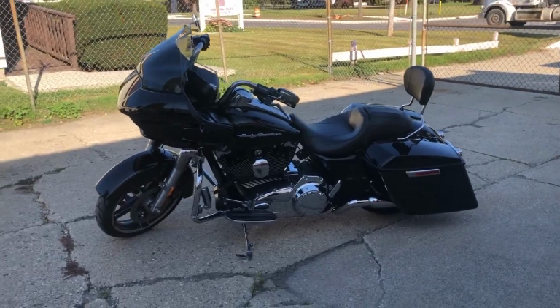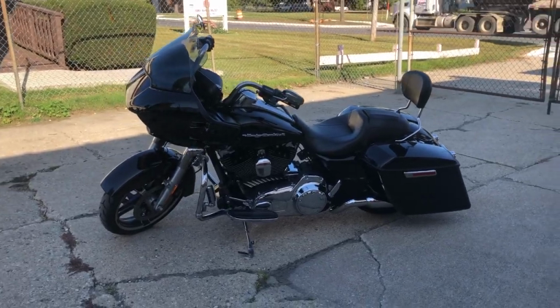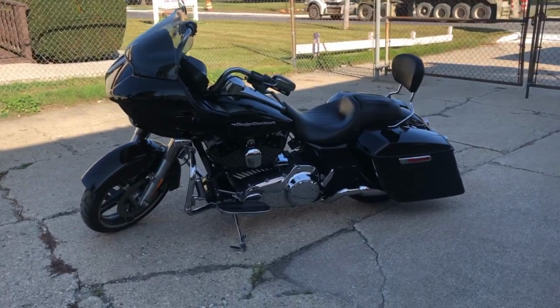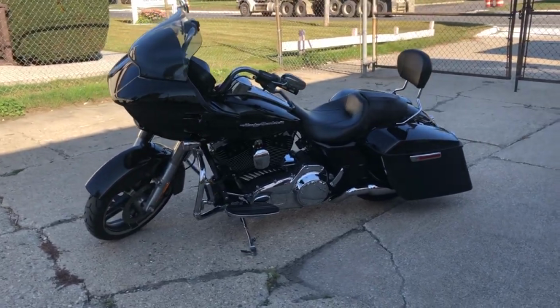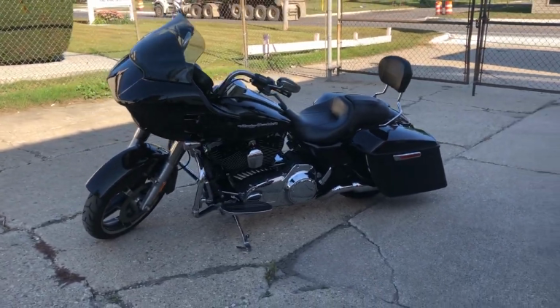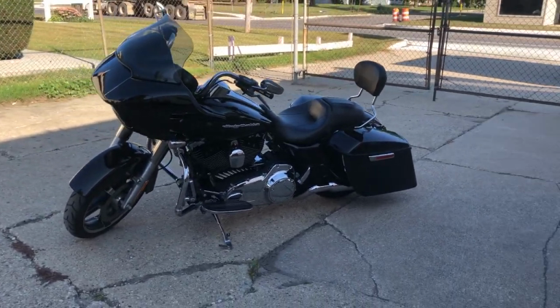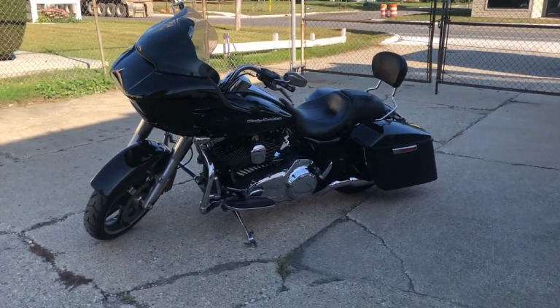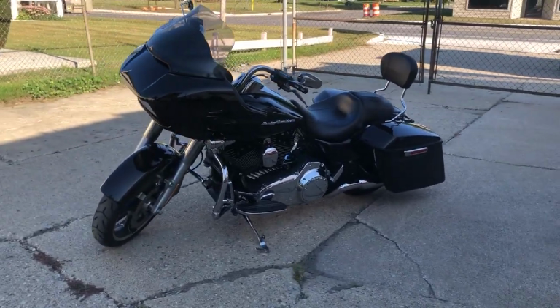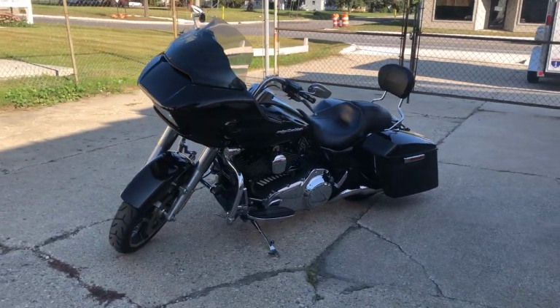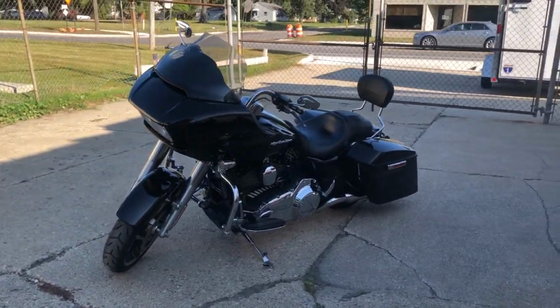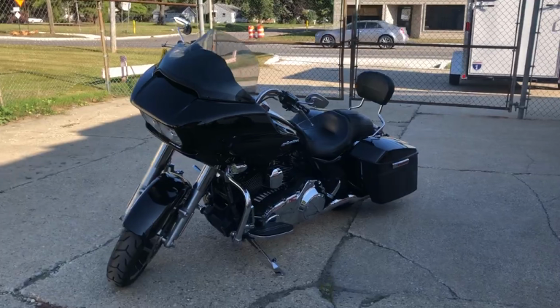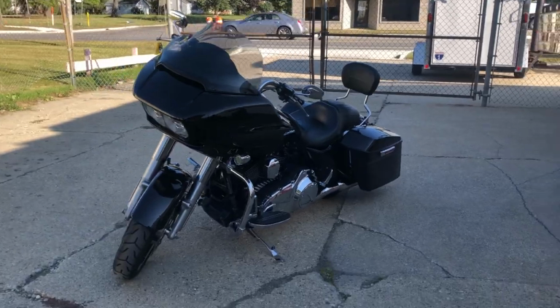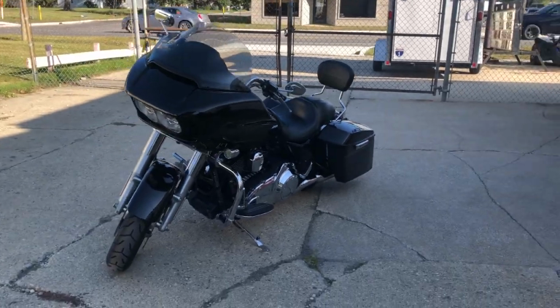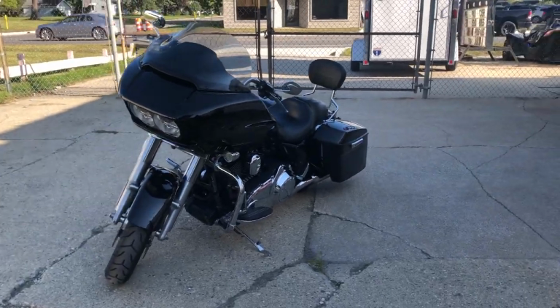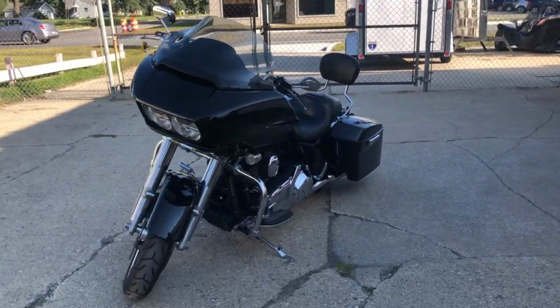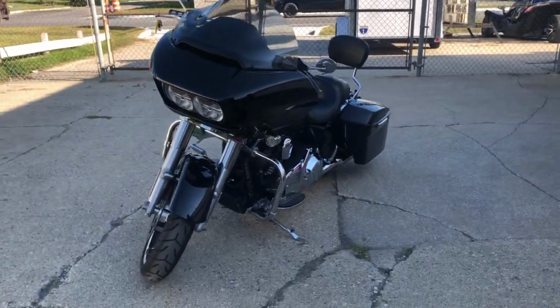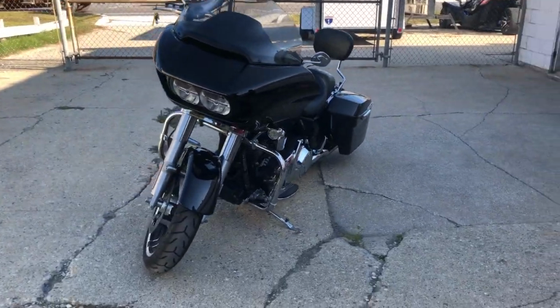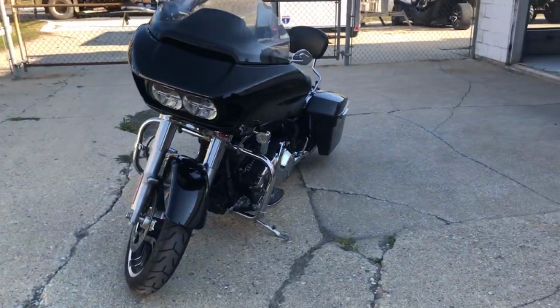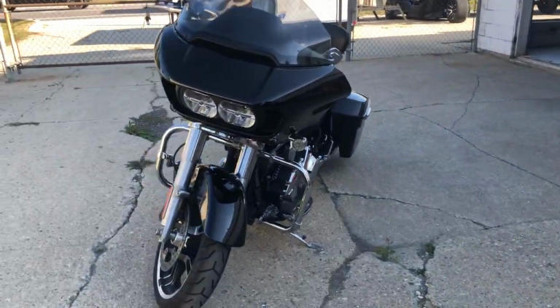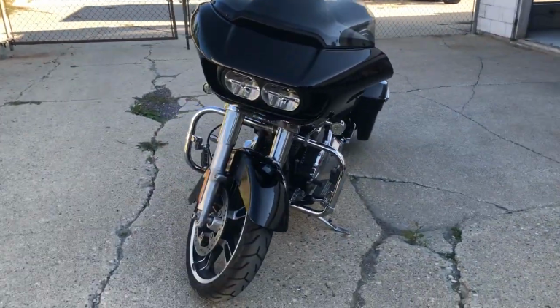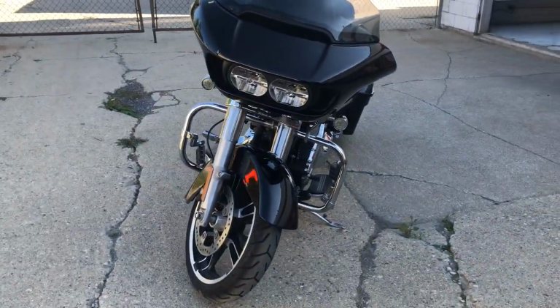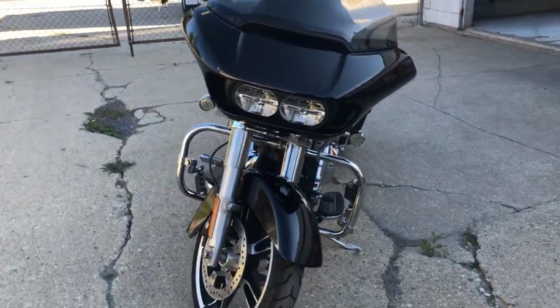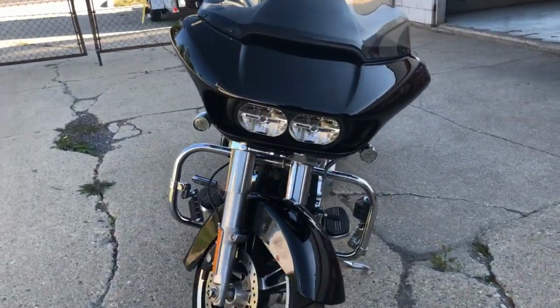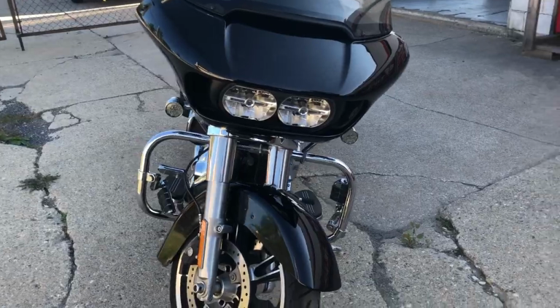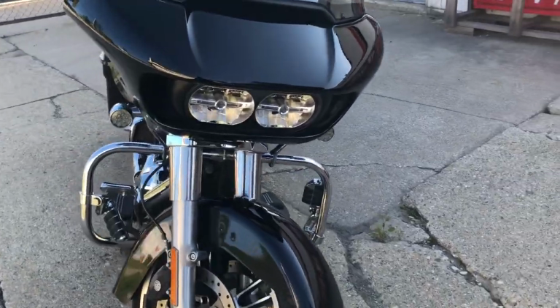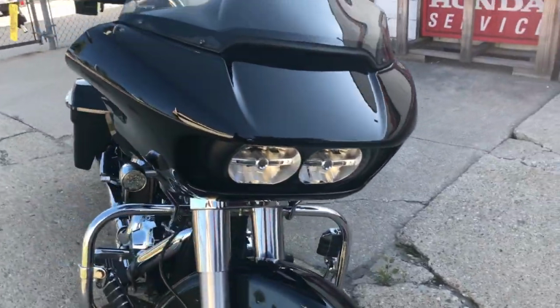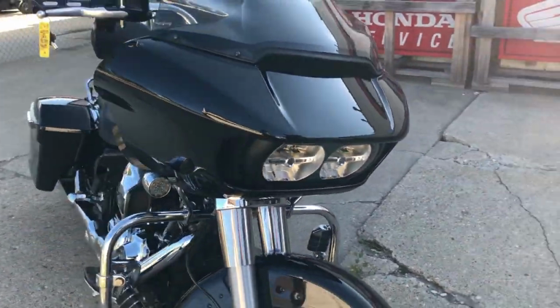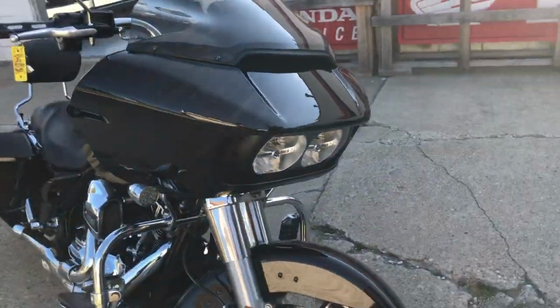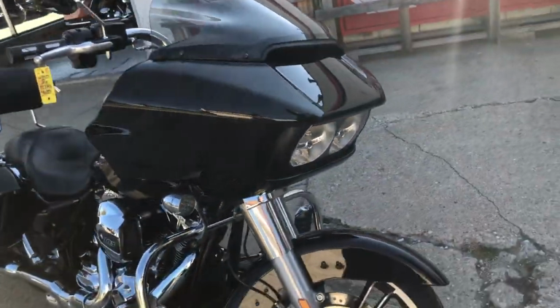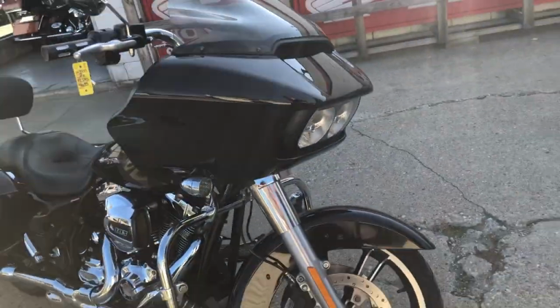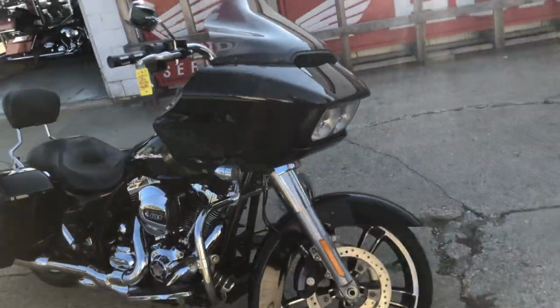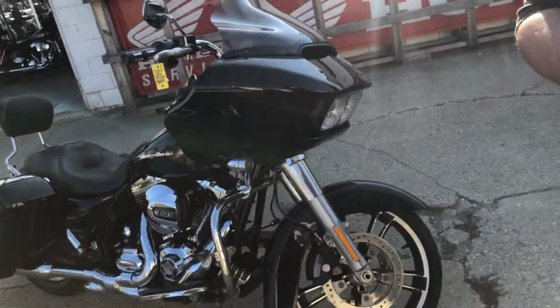Hey guys, approvalpowersports.com here. Got a 2015 Road Glide coming at you with 18,606 miles. It's got some black paint that shines like new. You got the highway pegs, backrest — everything works. It's got Vance & Hines exhaust that sounds great.